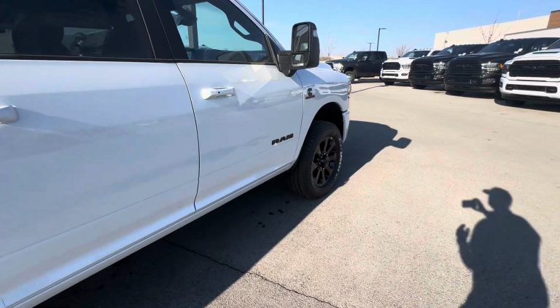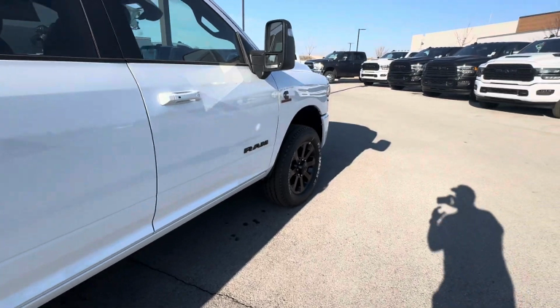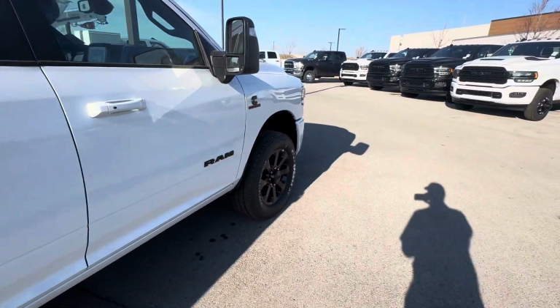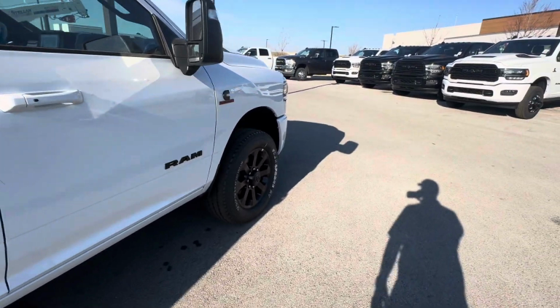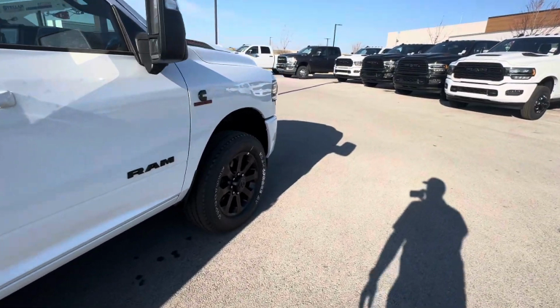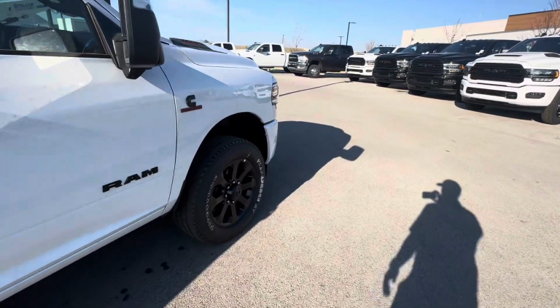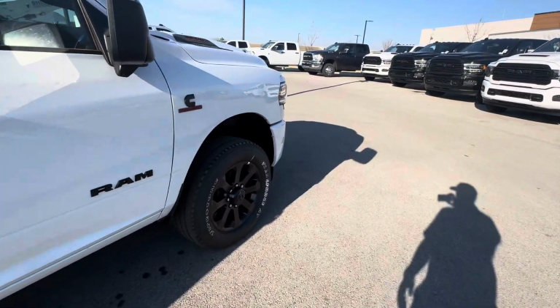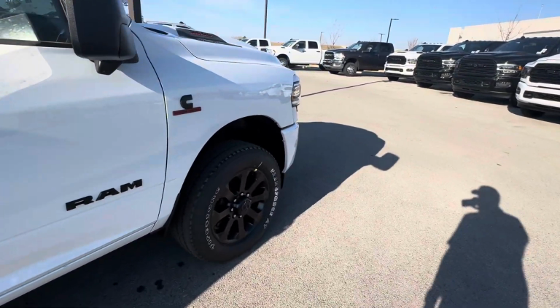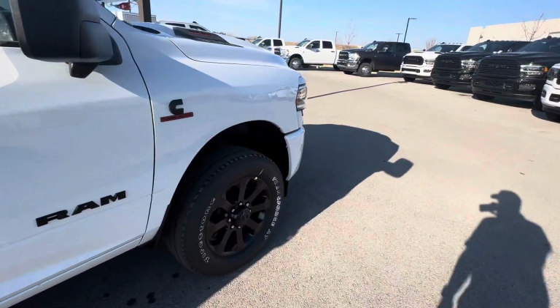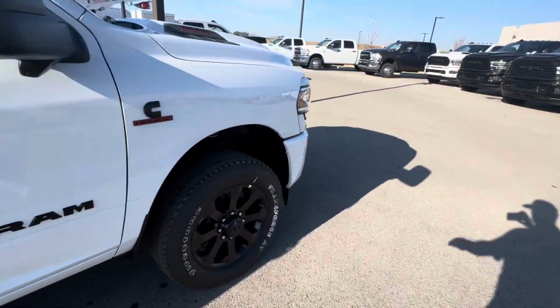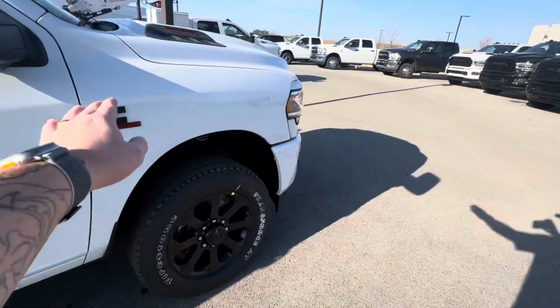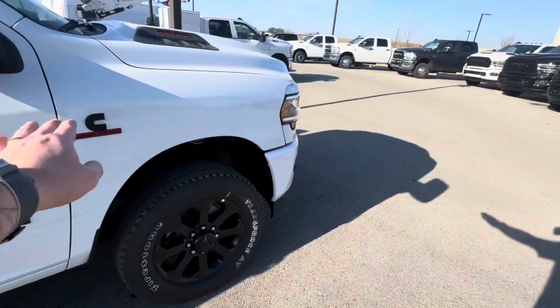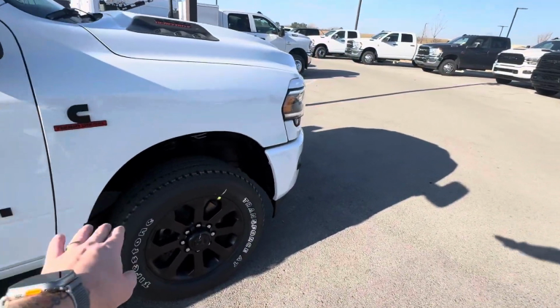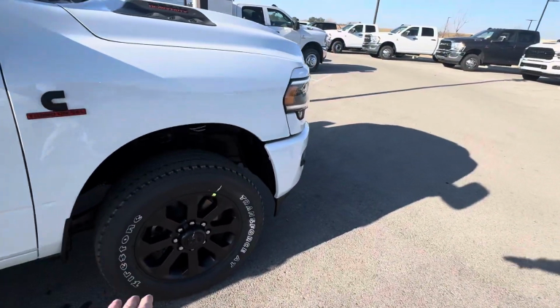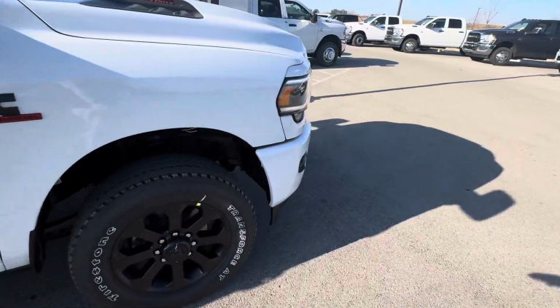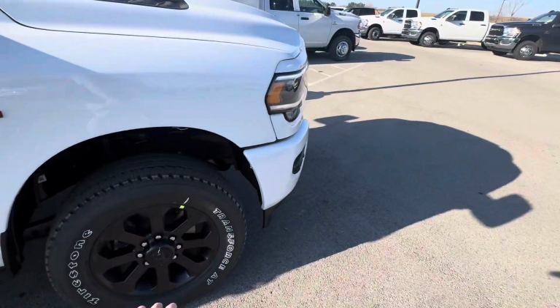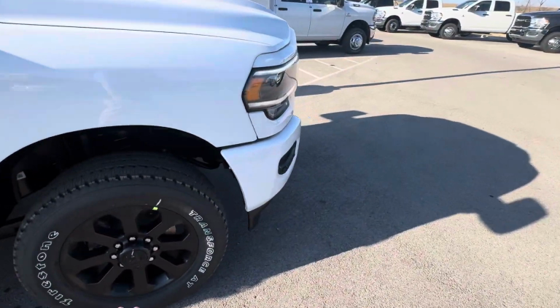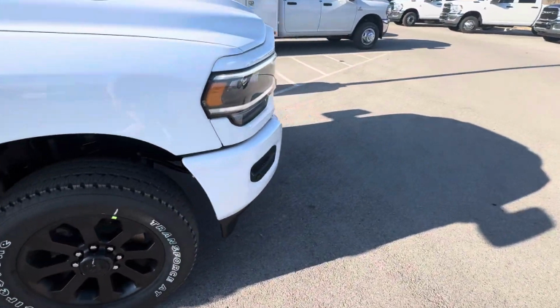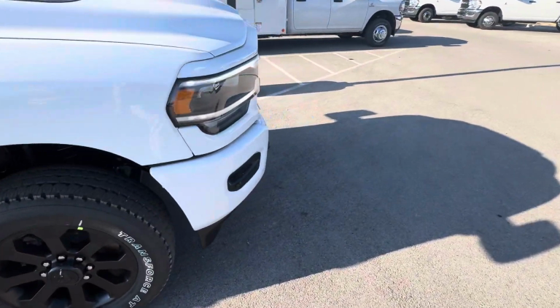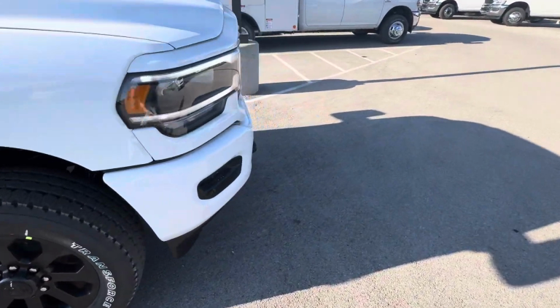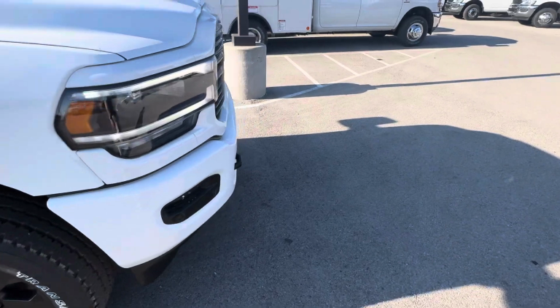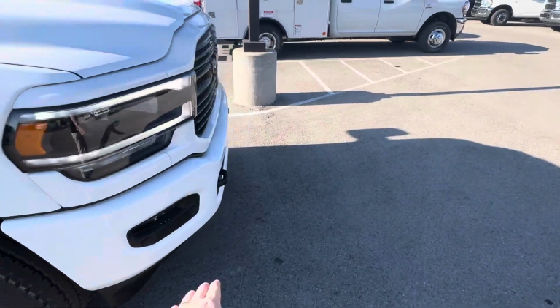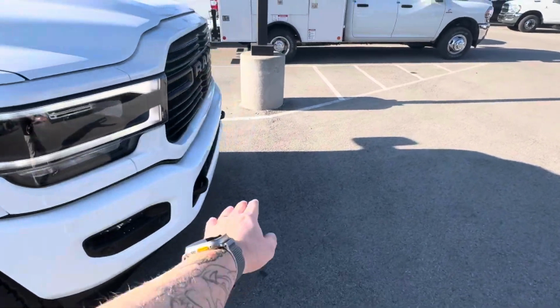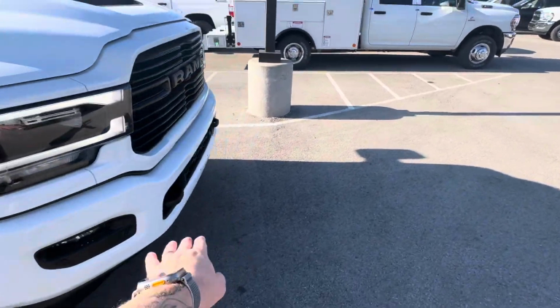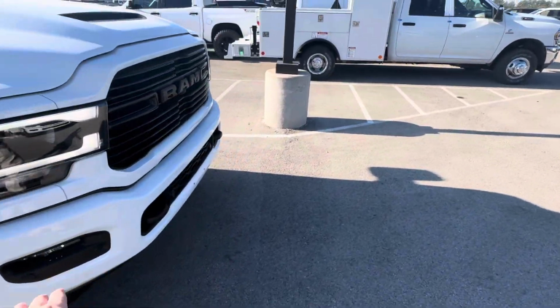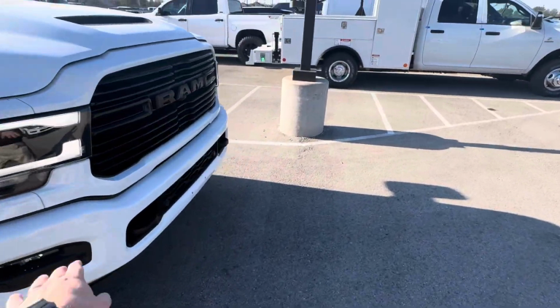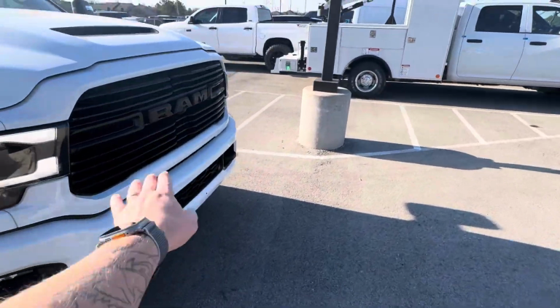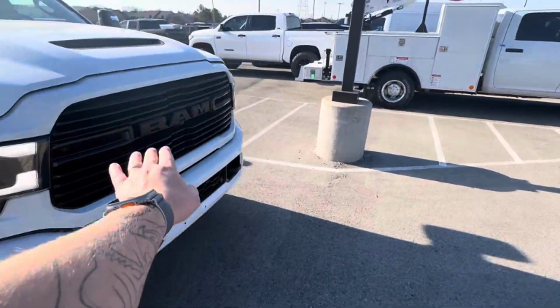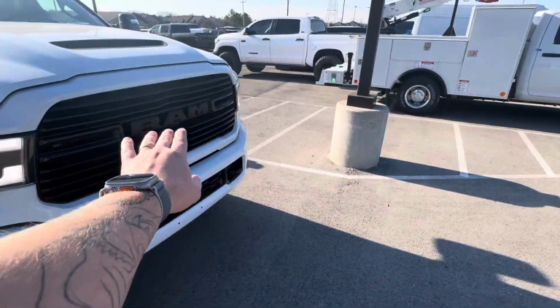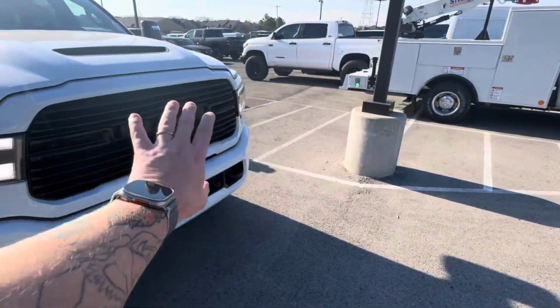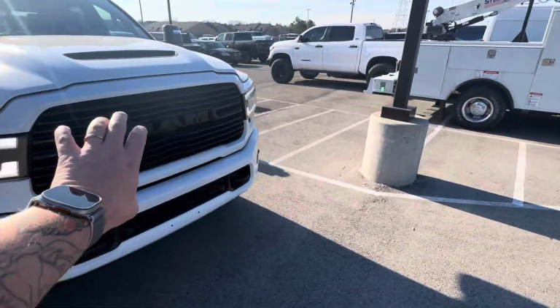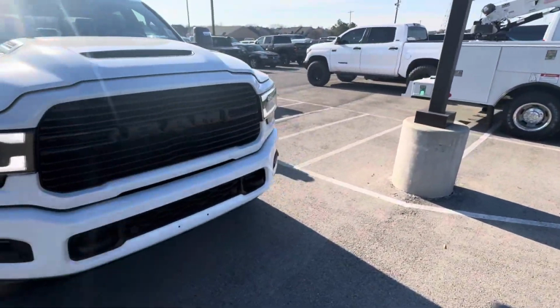It's the Night Edition, so it's got the blackout badging, blacked wheels, tow hooks — anything that was chrome is black.